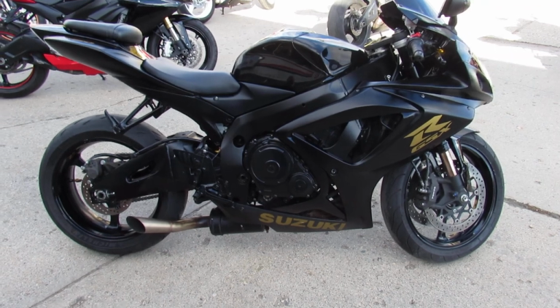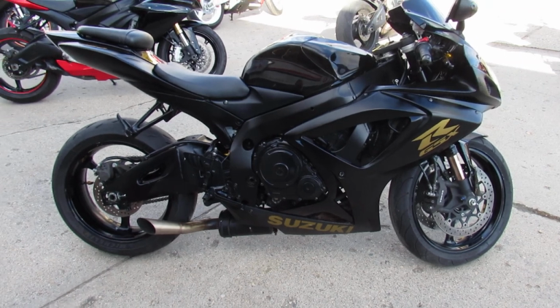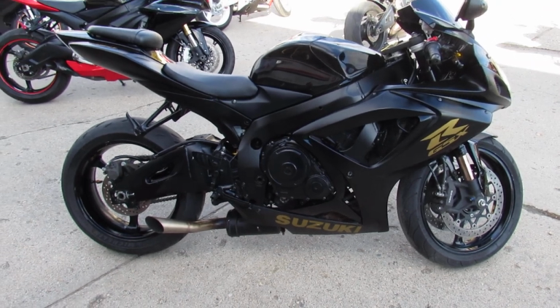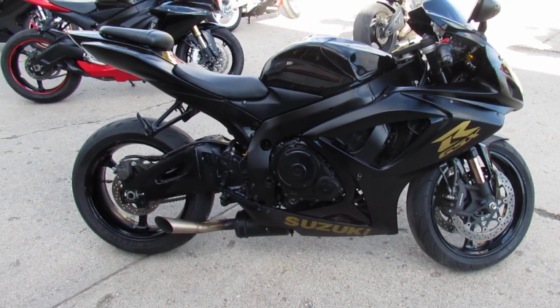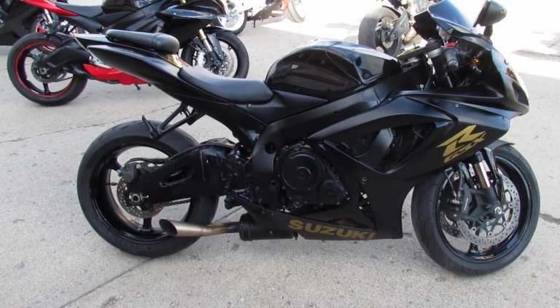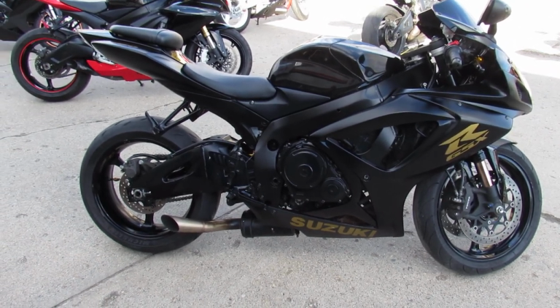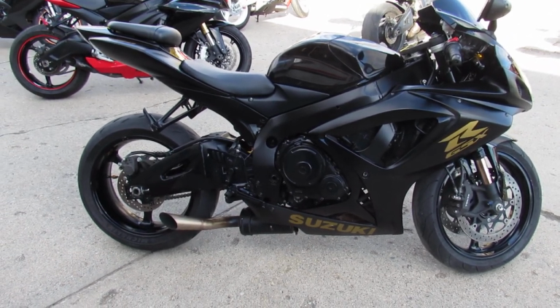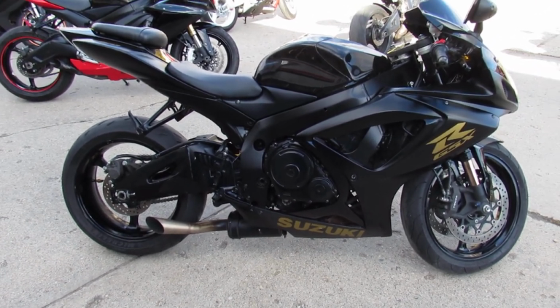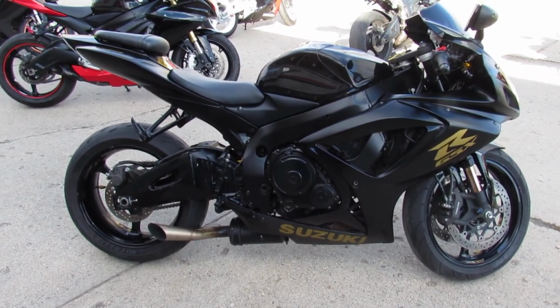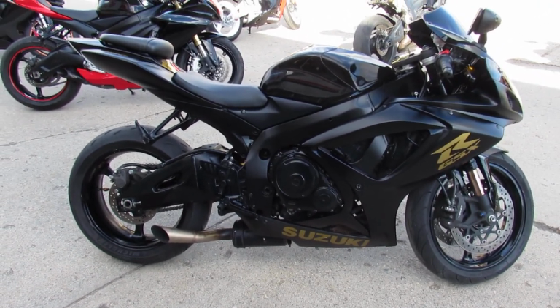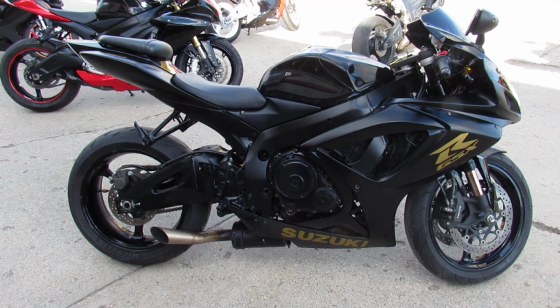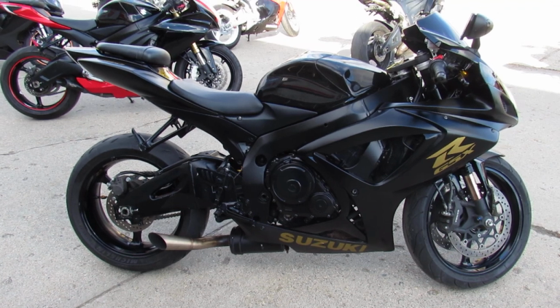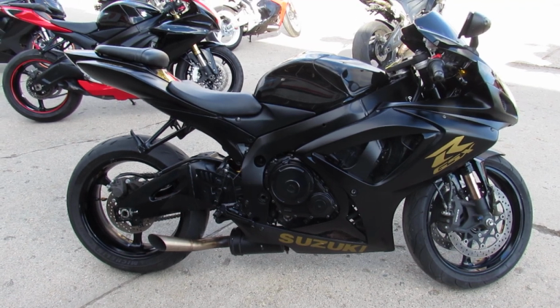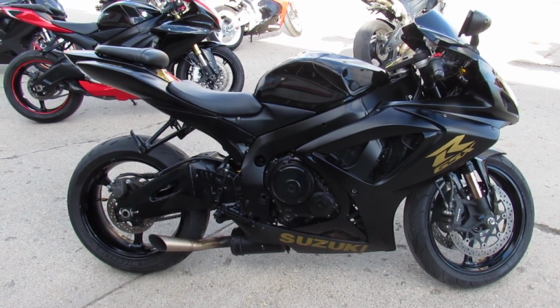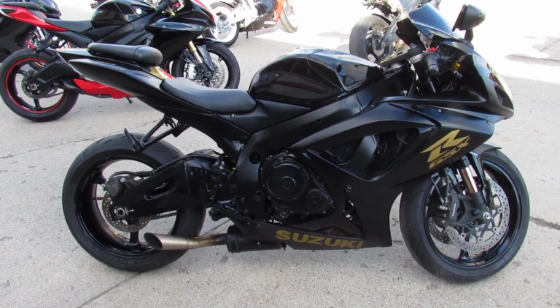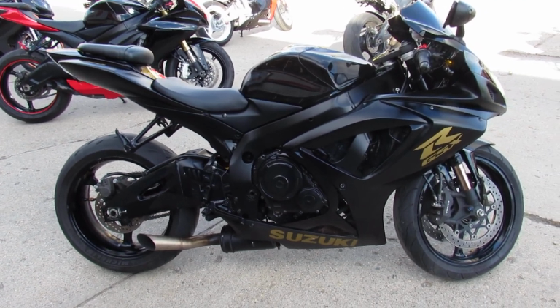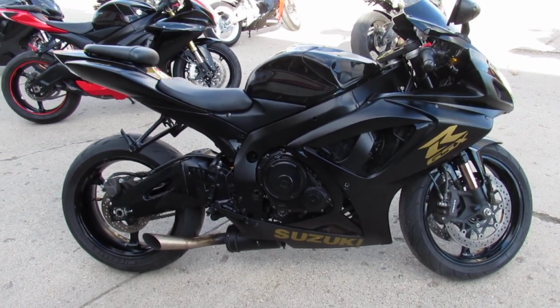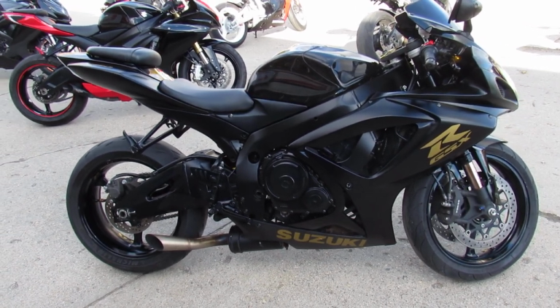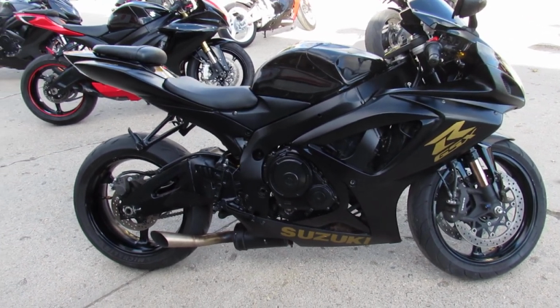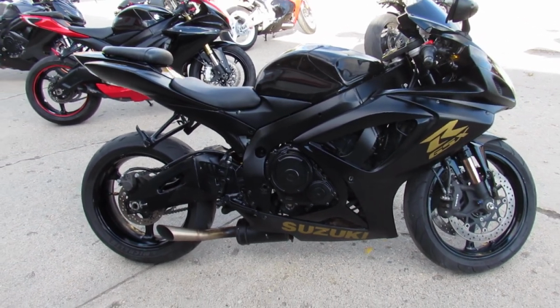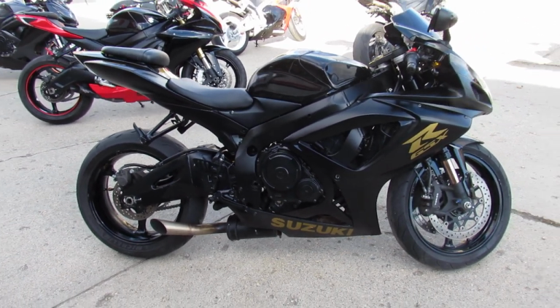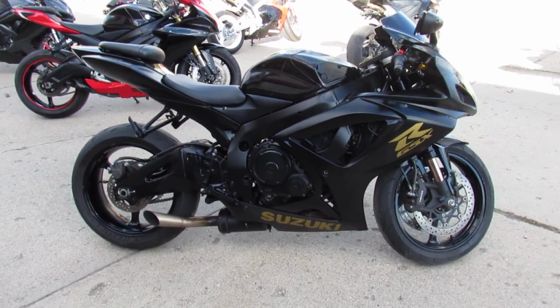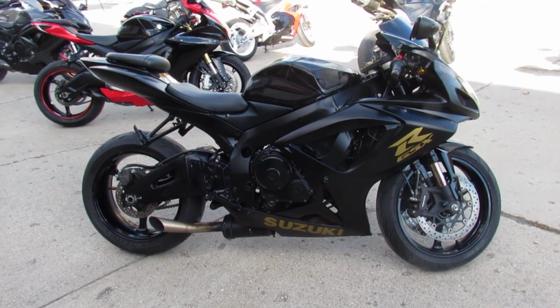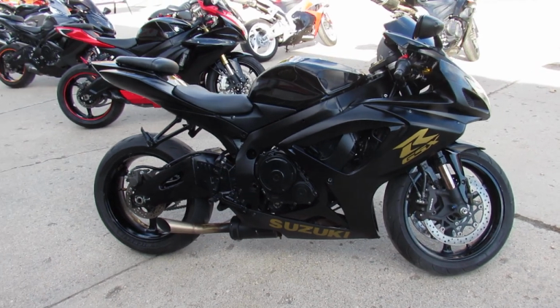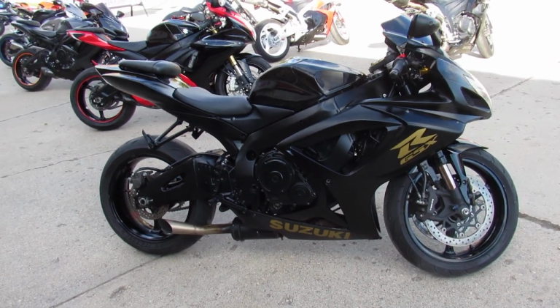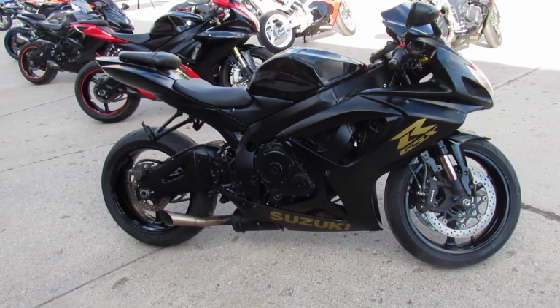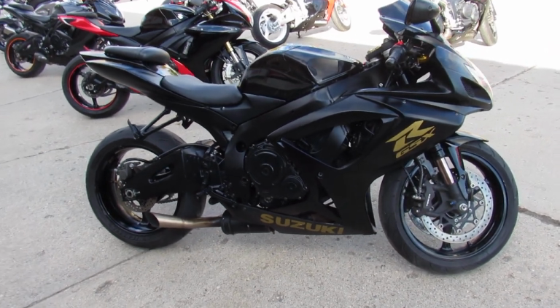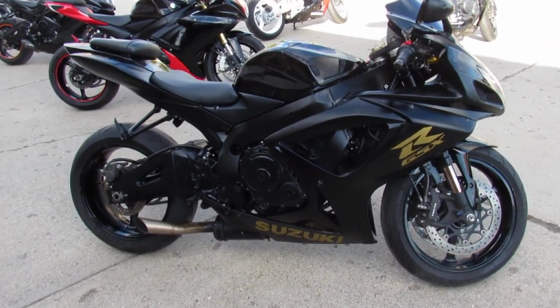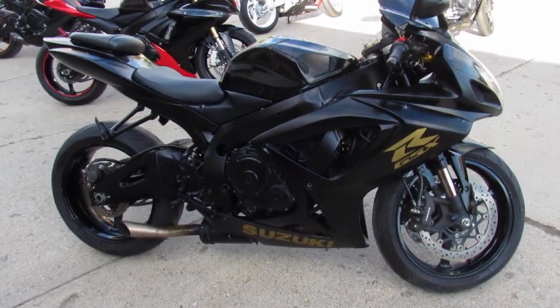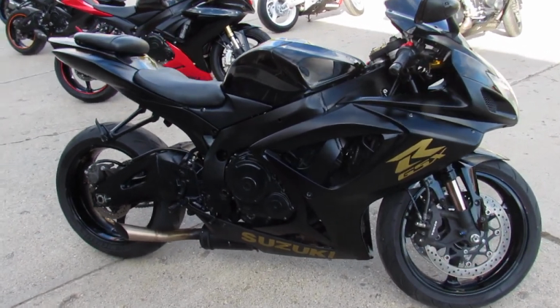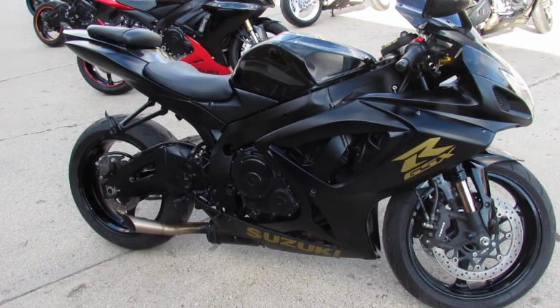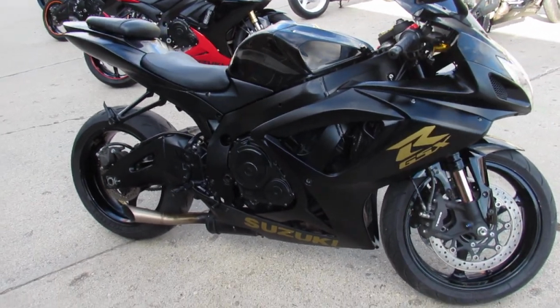Hey guys, it's ApprovalPowerSports.com here. We've got over 250 used sport bikes in the showroom for sale. We've got guaranteed financing, leasing programs, and we also offer layaway here at Approval Power Sports. Your trades are always welcome.